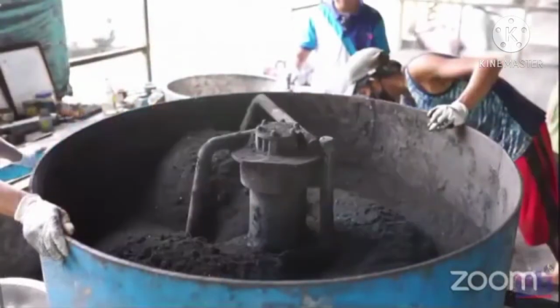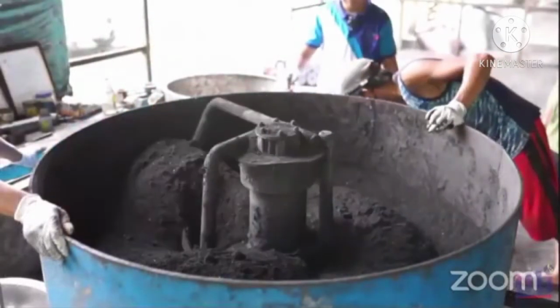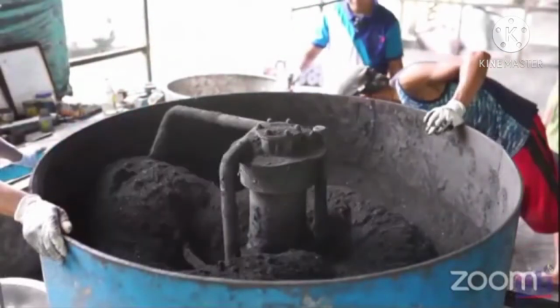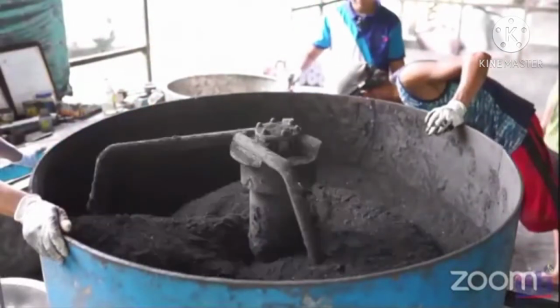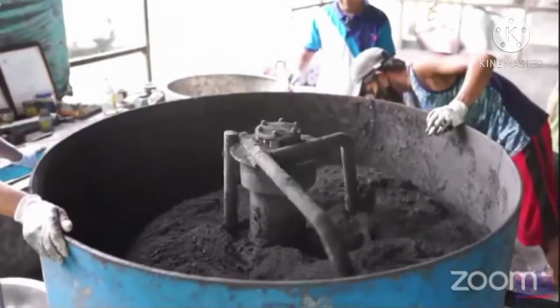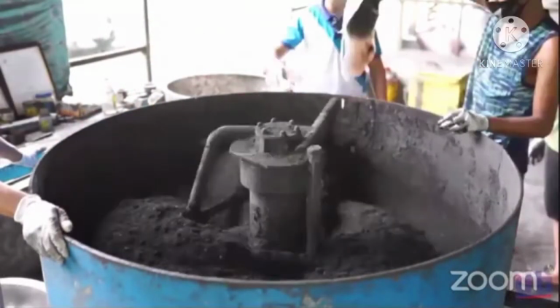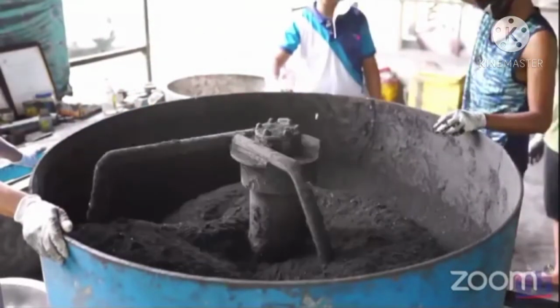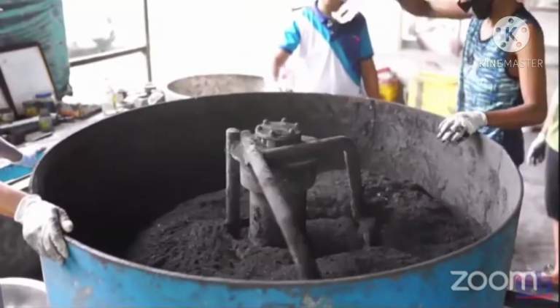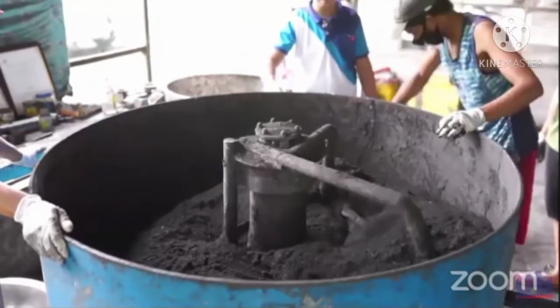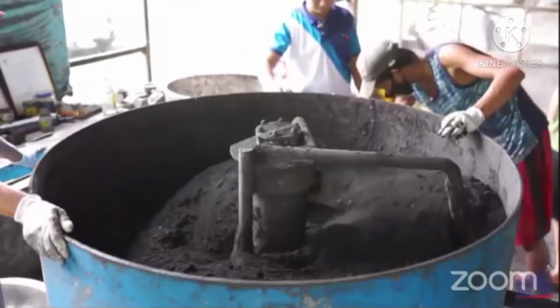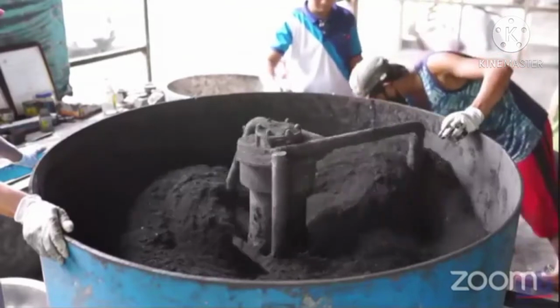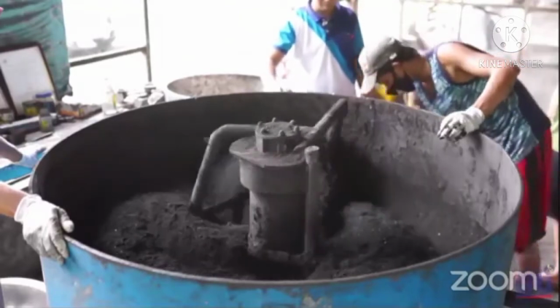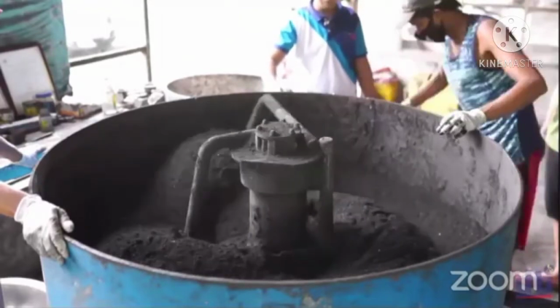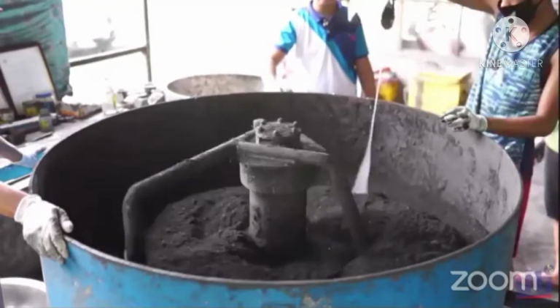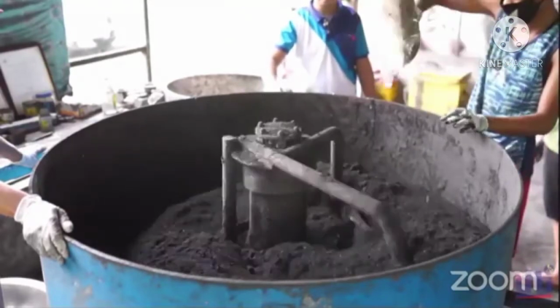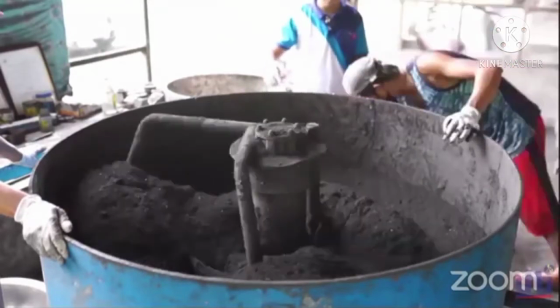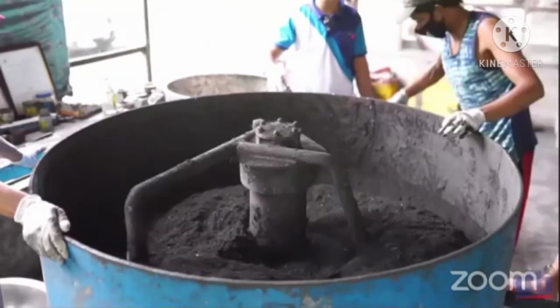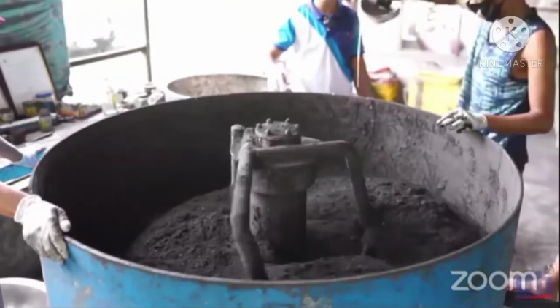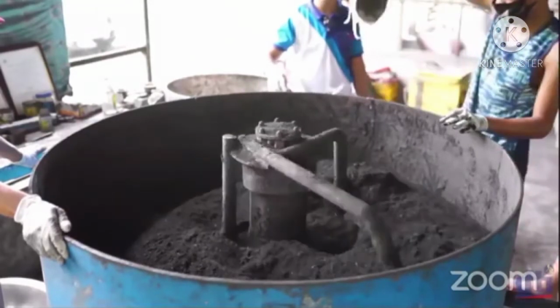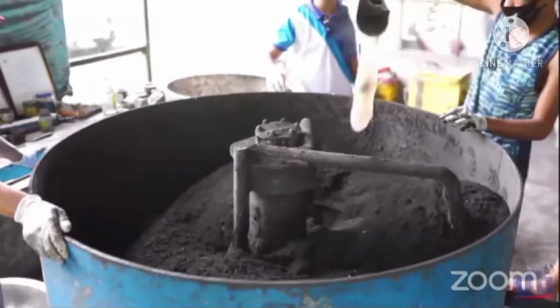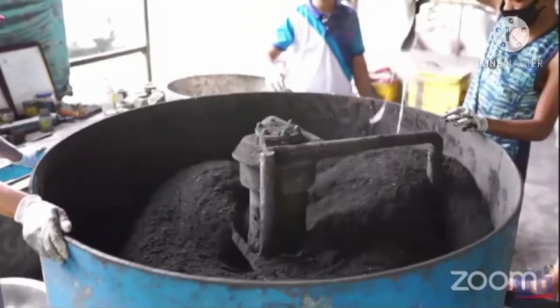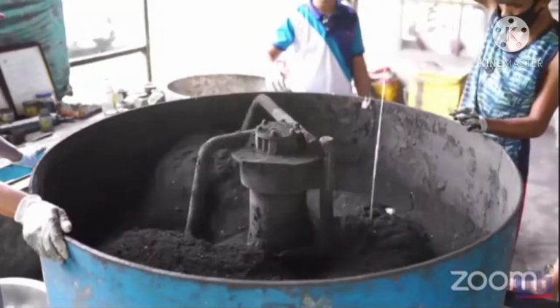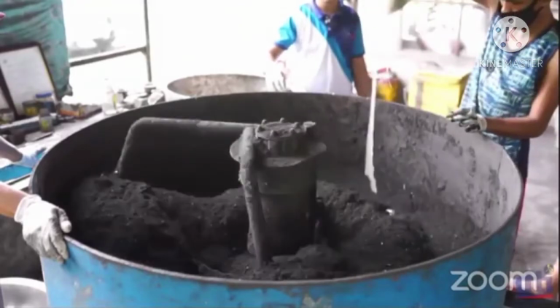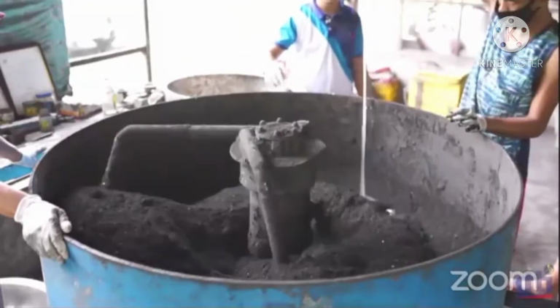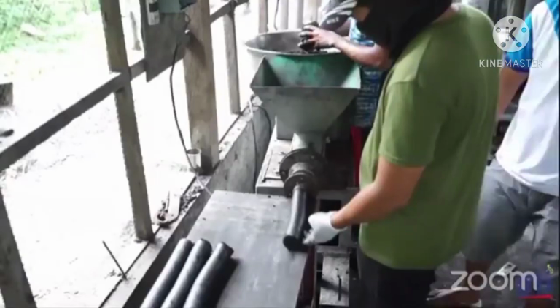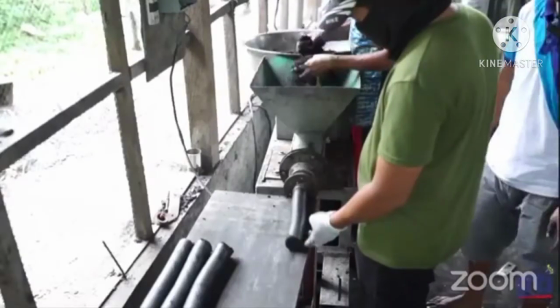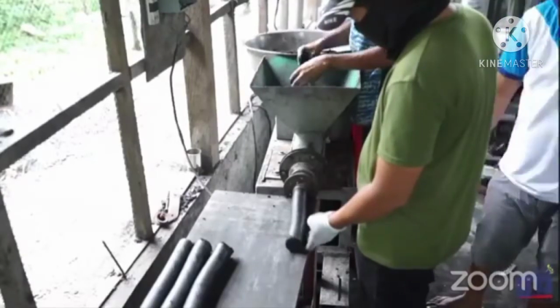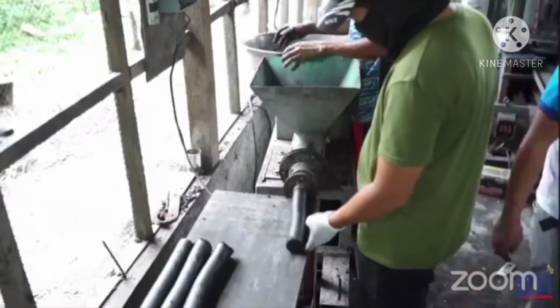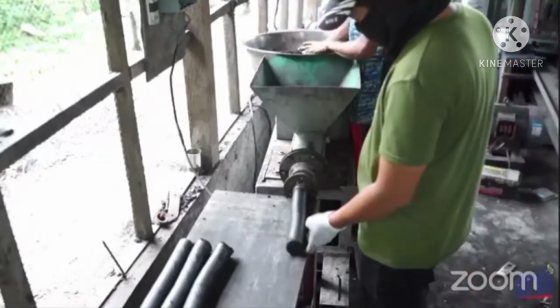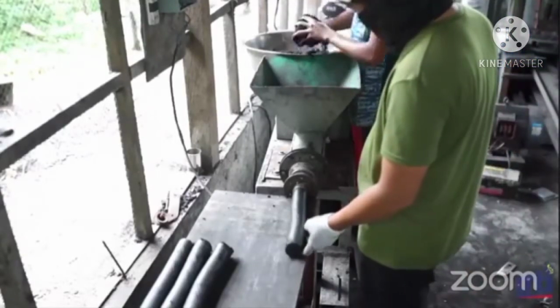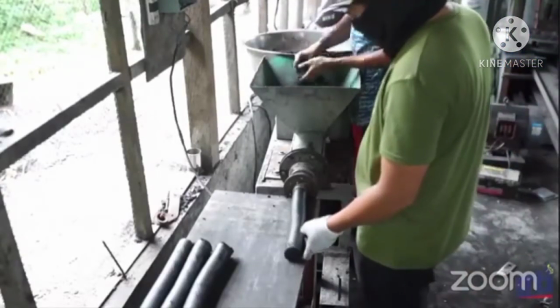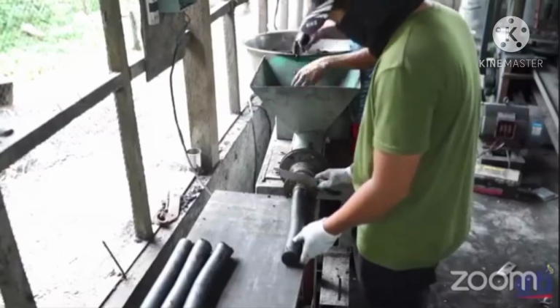Ito po yung gaw-gaw na iahalo natin — ito yung tinatawag na binder, starch. Galing po sa mixer, ready na po ang ating charcoal na hinaluan po natin ng binder.